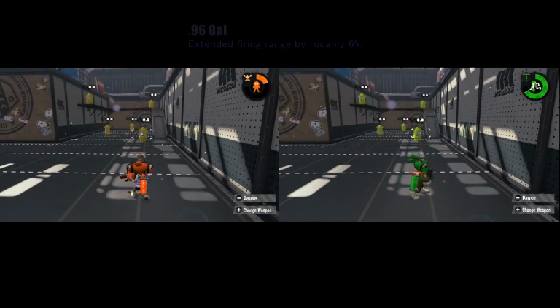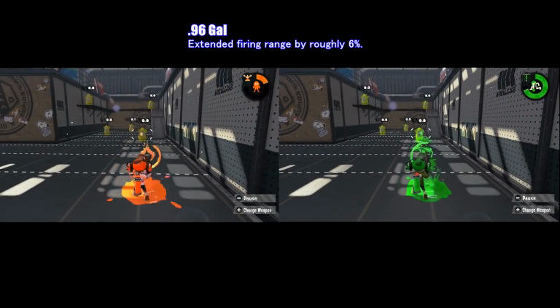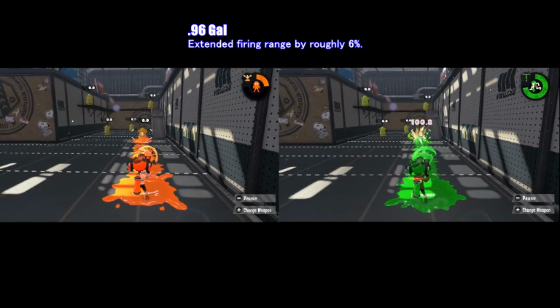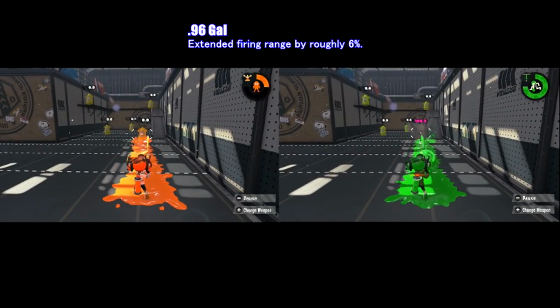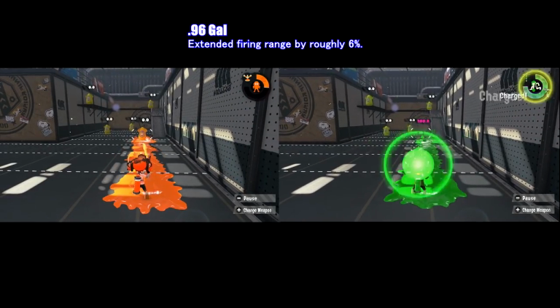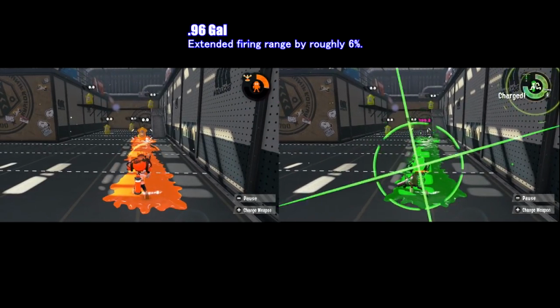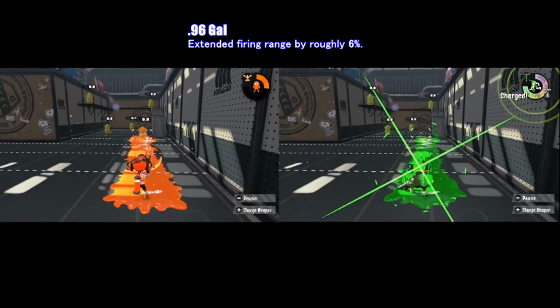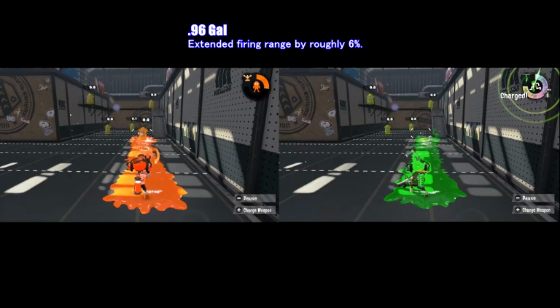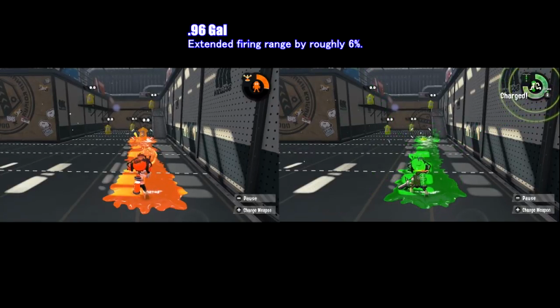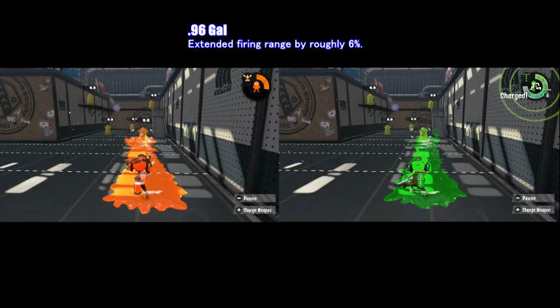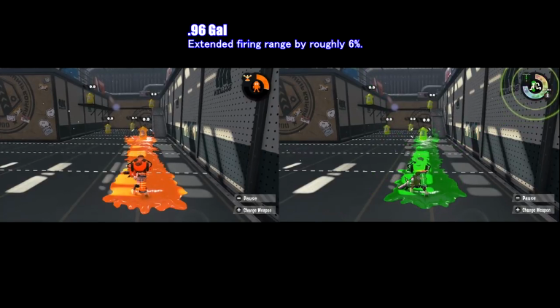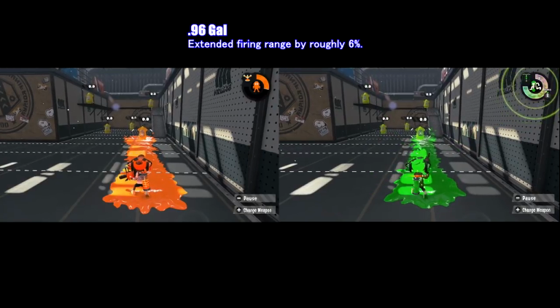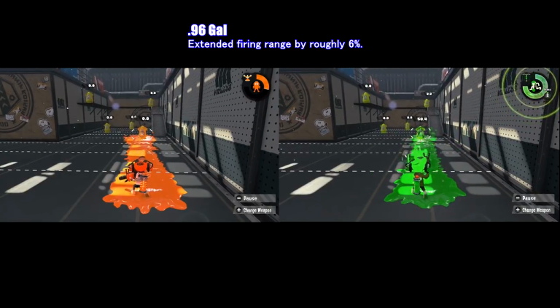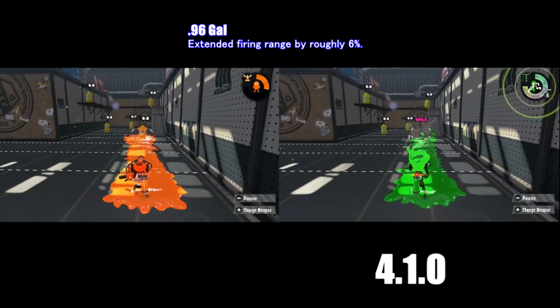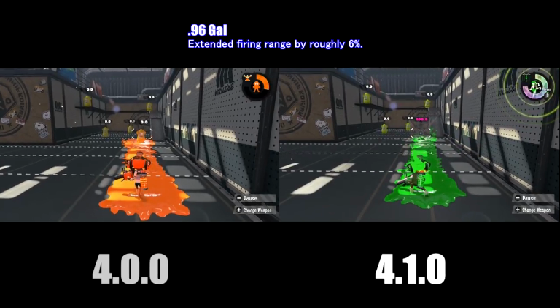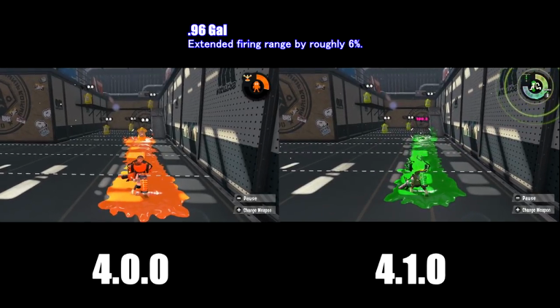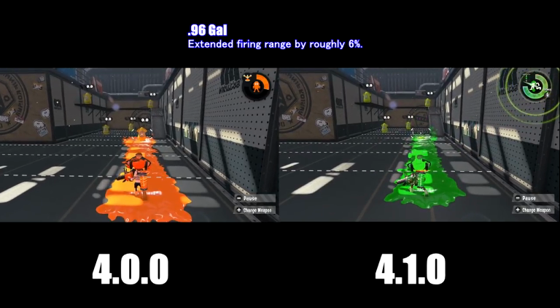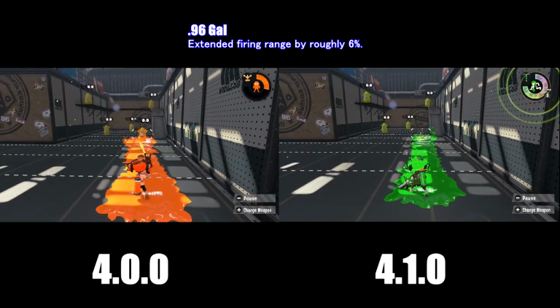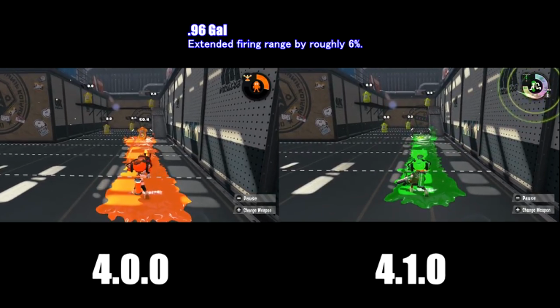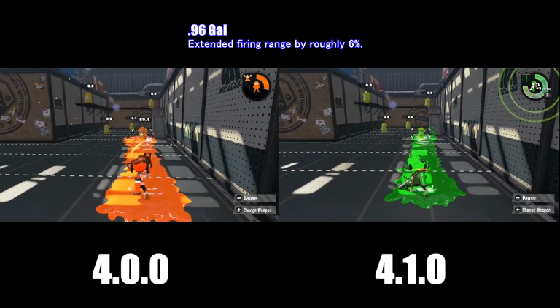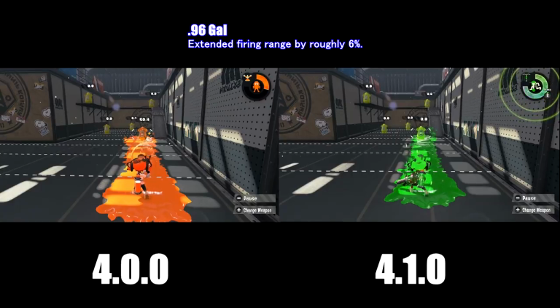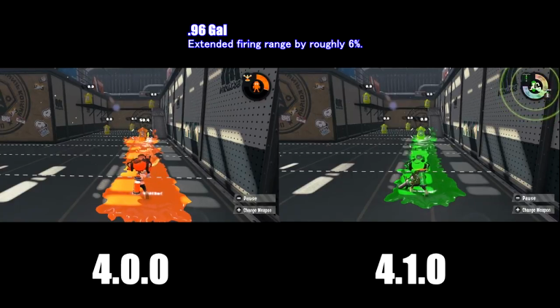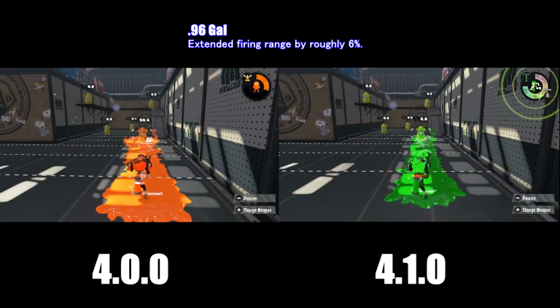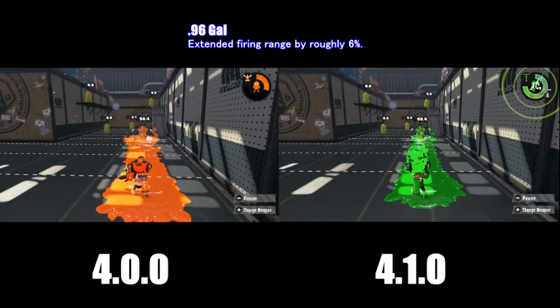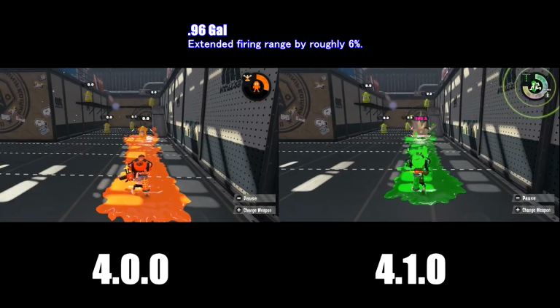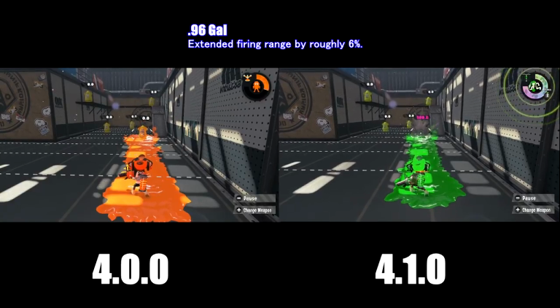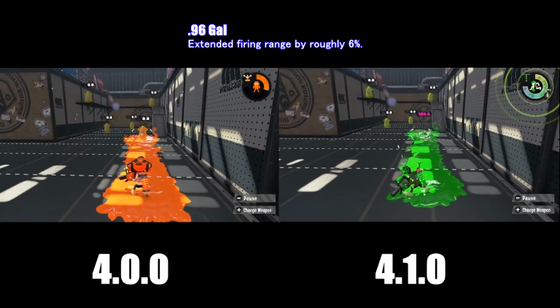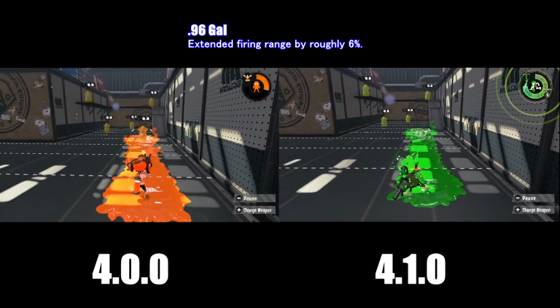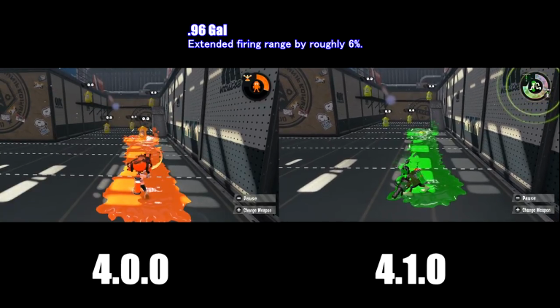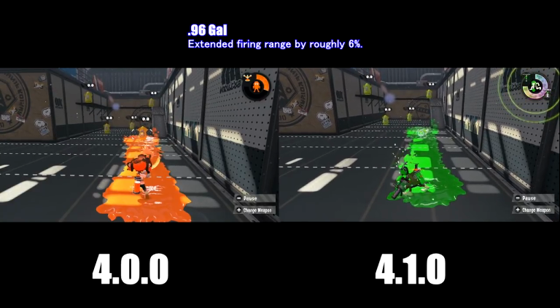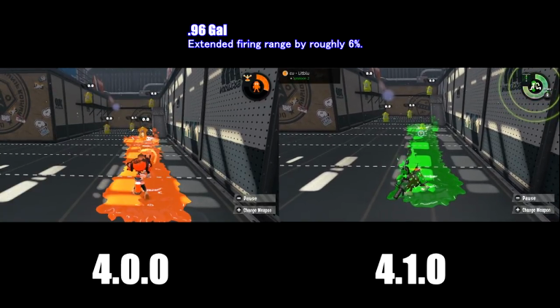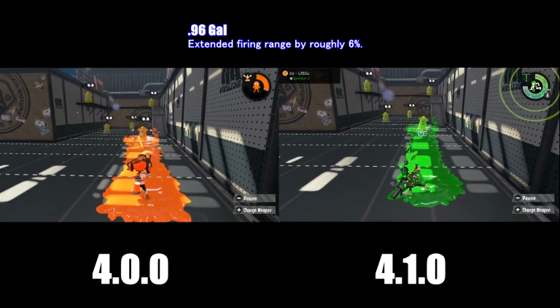For the 96 Gal, there has been an extended range while firing by roughly 6%. As you can see in the version 4.1 update, I am able to hit the dummy much further than I did before.